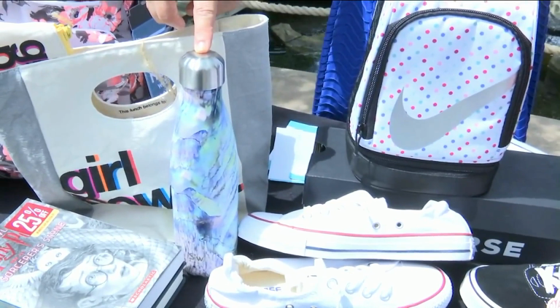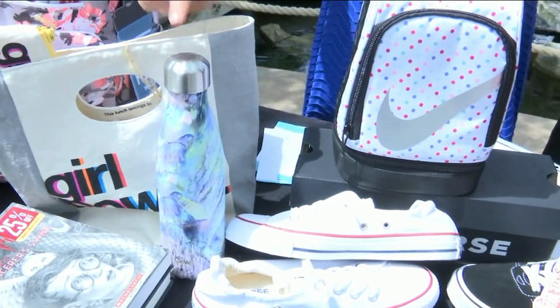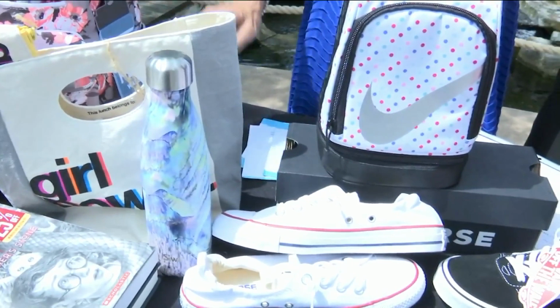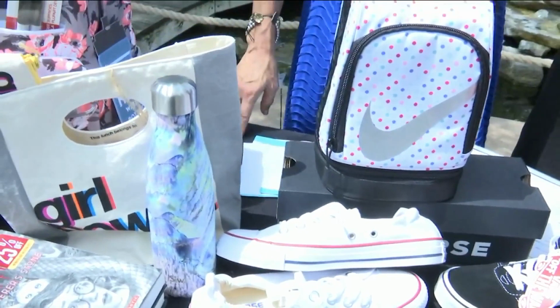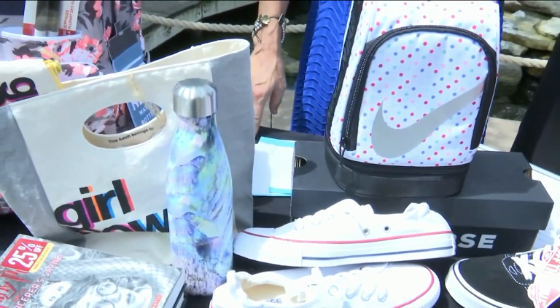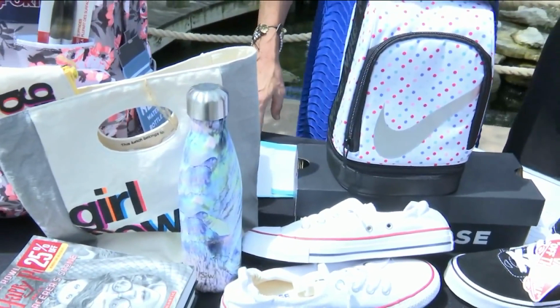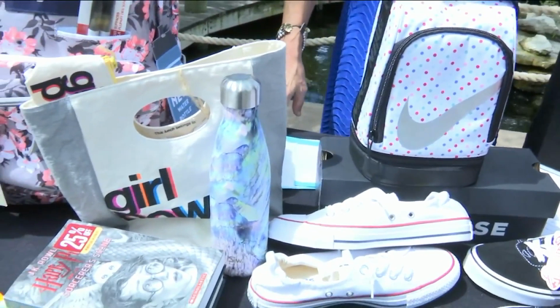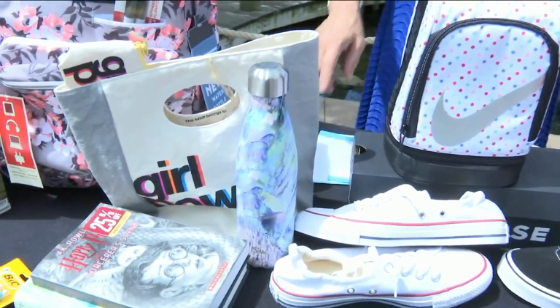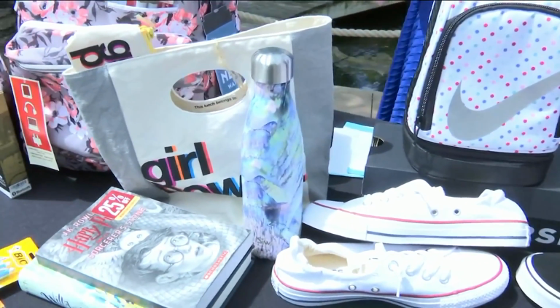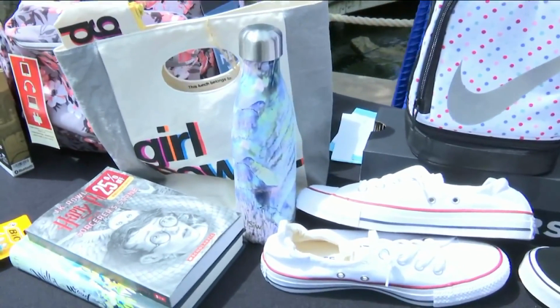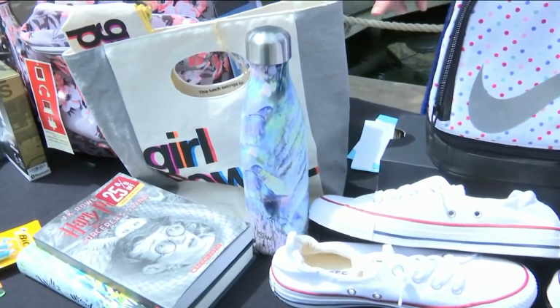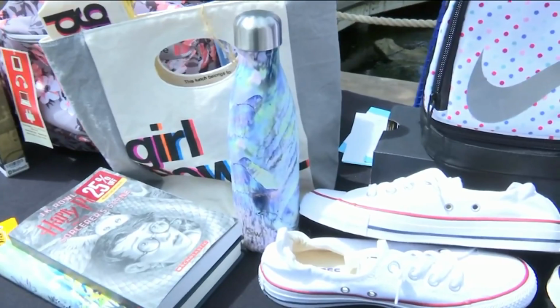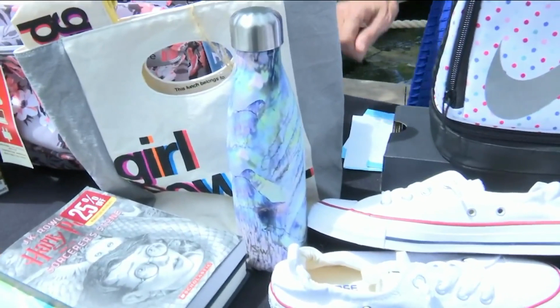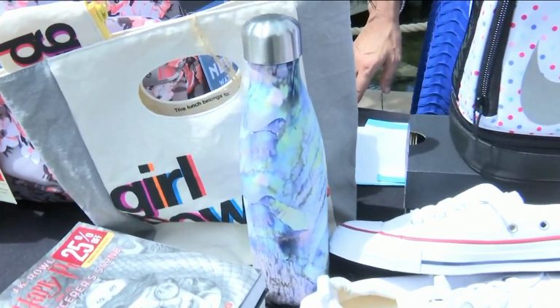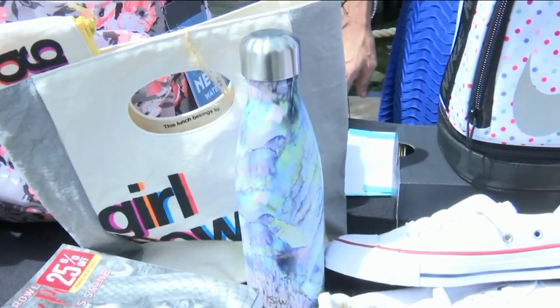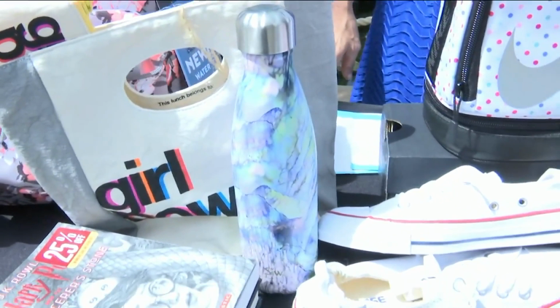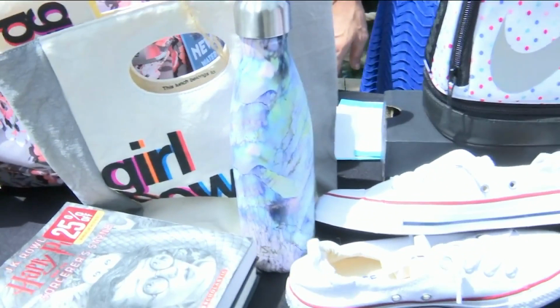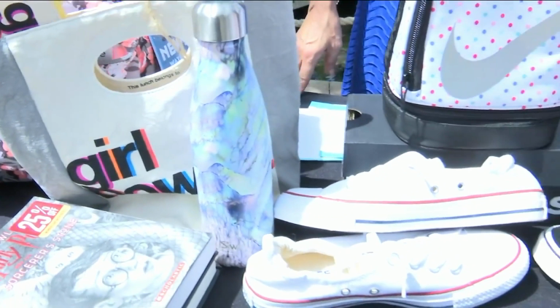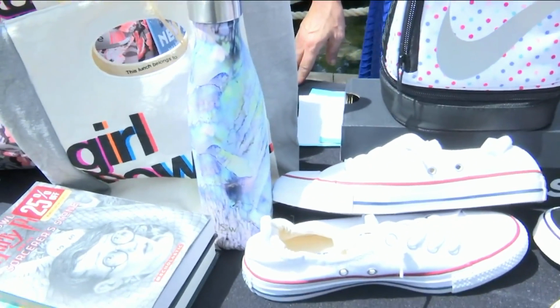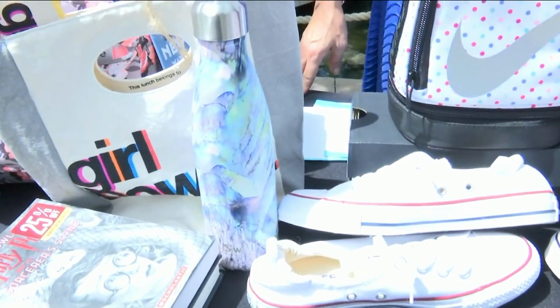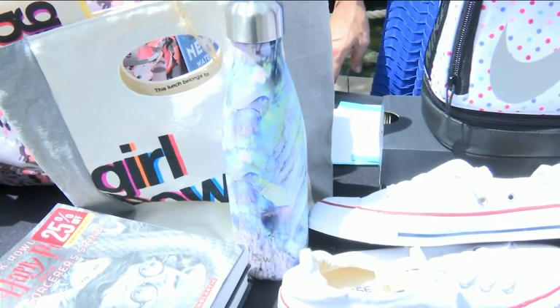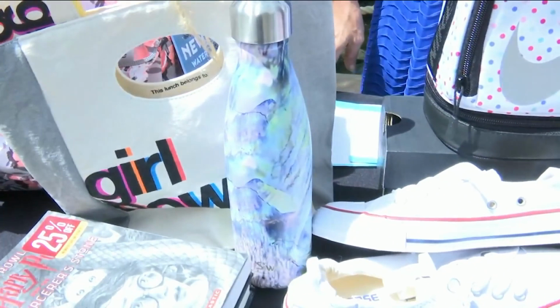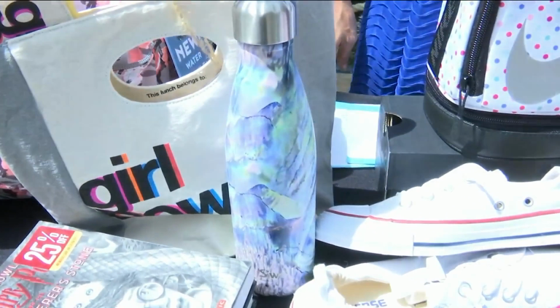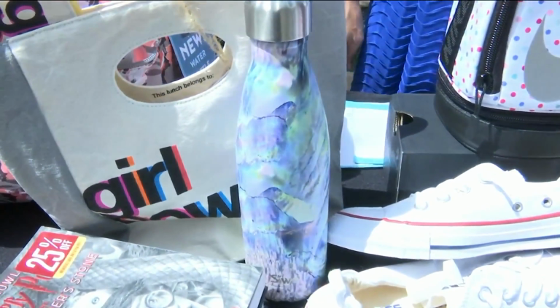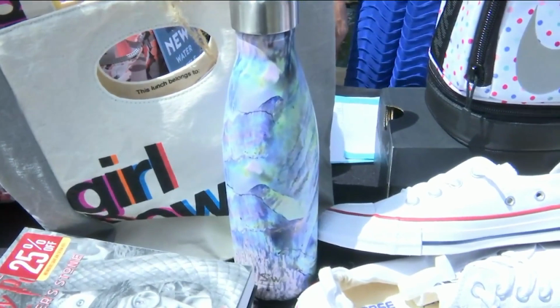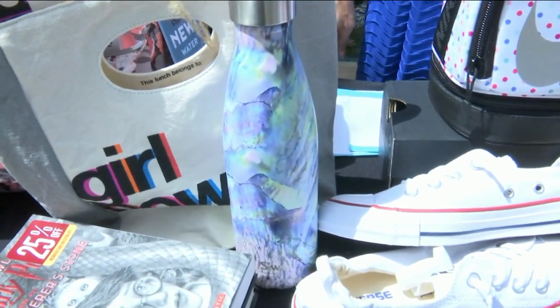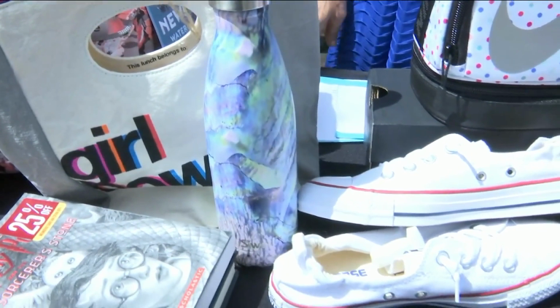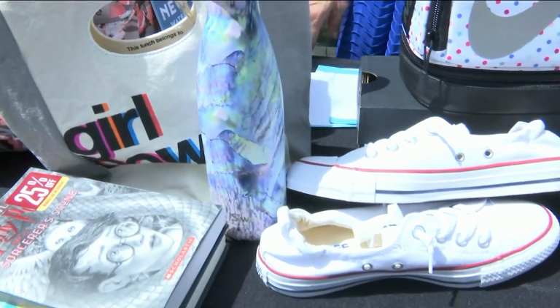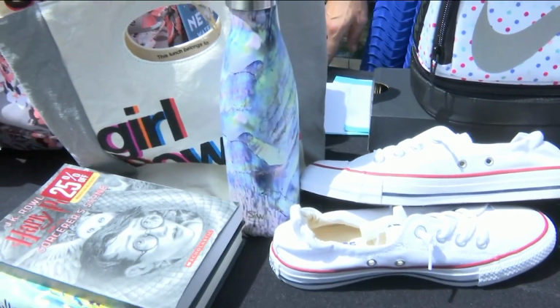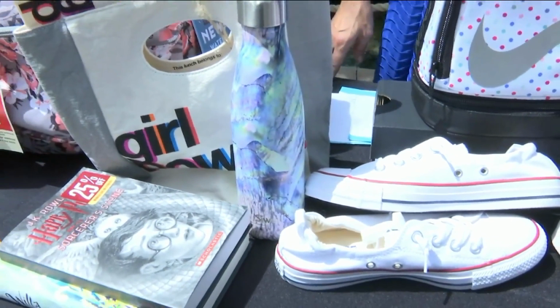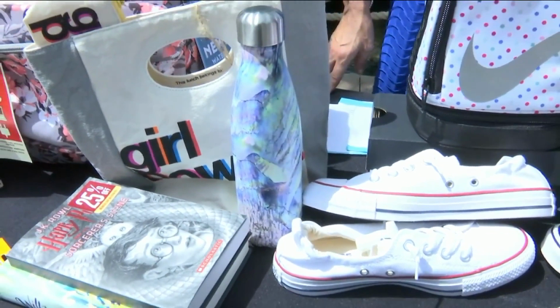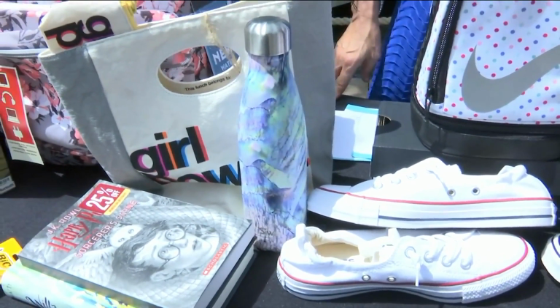And of course, you can't go wrong without the Swell bottles. That's the it thing, the must-have for back-to-school. Marble especially. Absolutely, and it's a really great color. It'll go with everything, and you can mix and match the patterns. You can put it in with a floral backpack, and it kind of shows different patterns and shows your style for back-to-school.